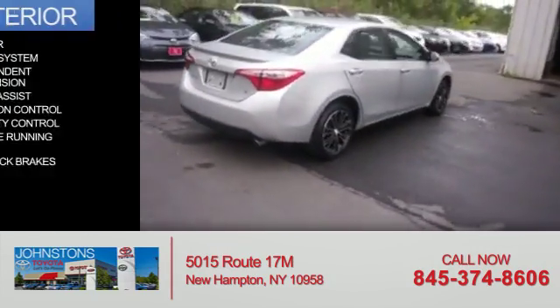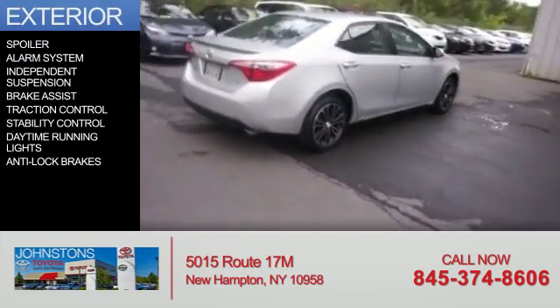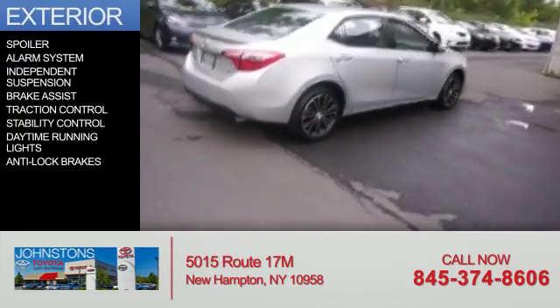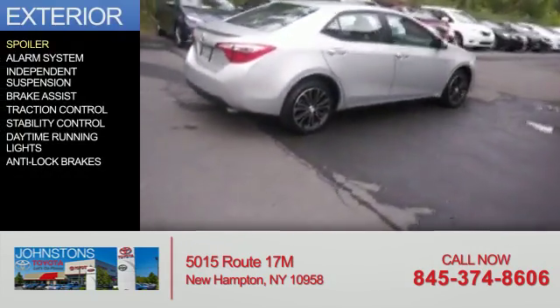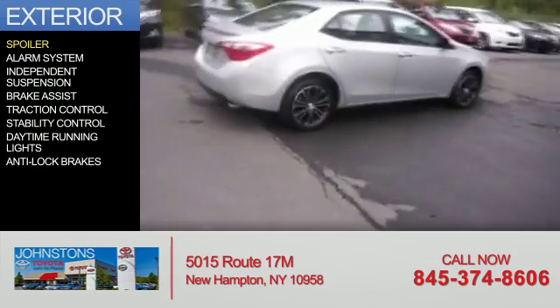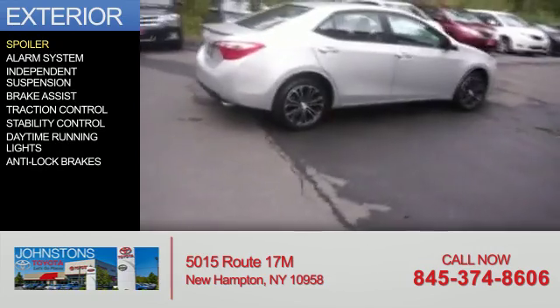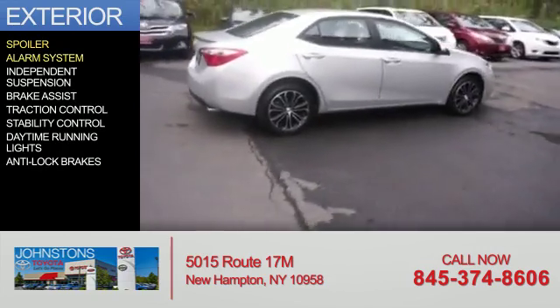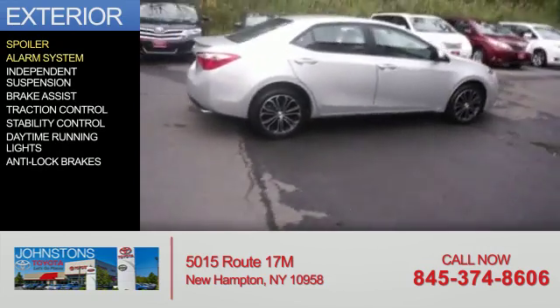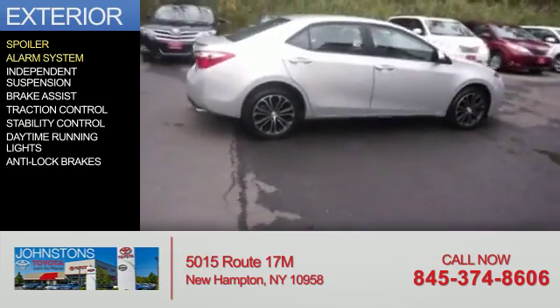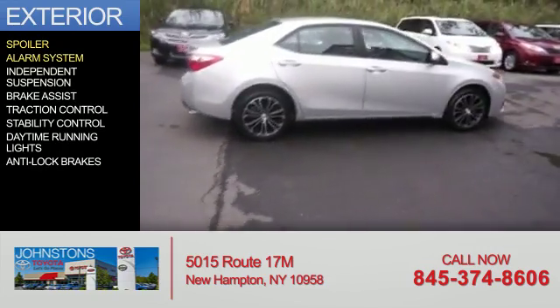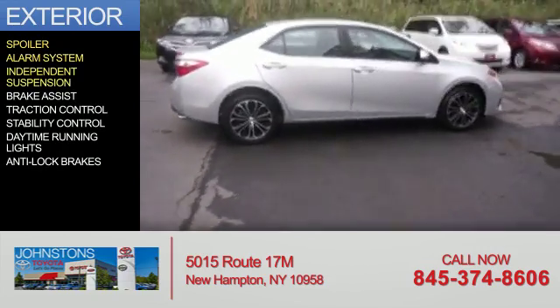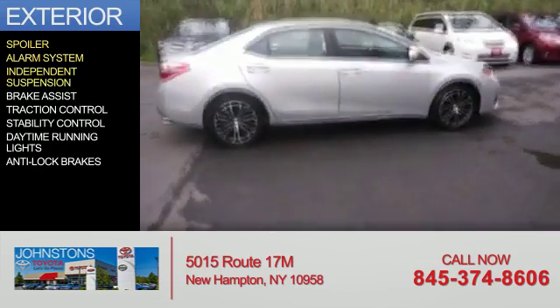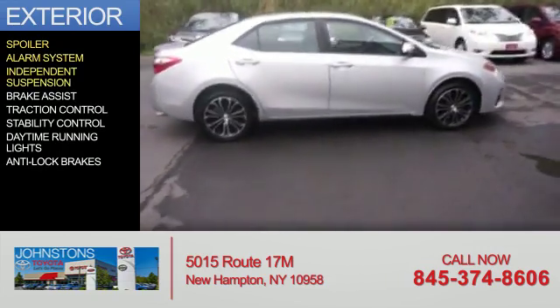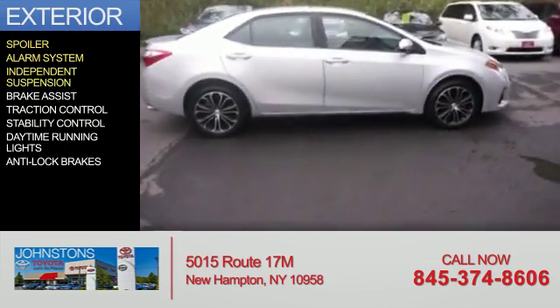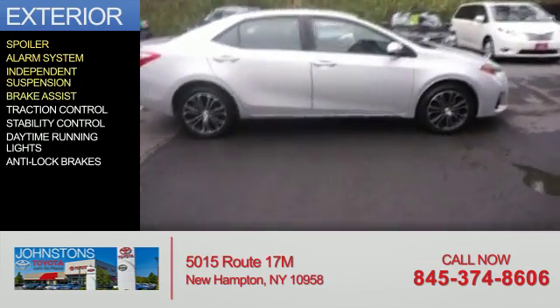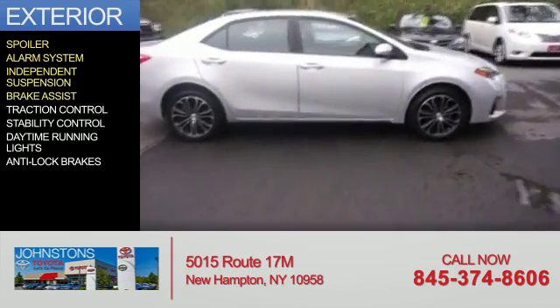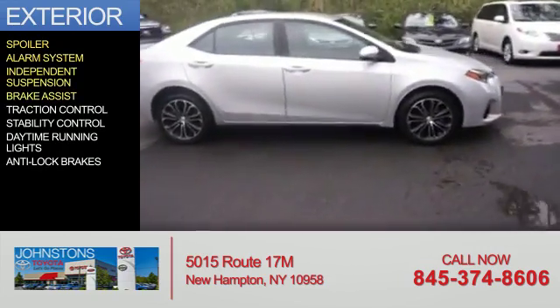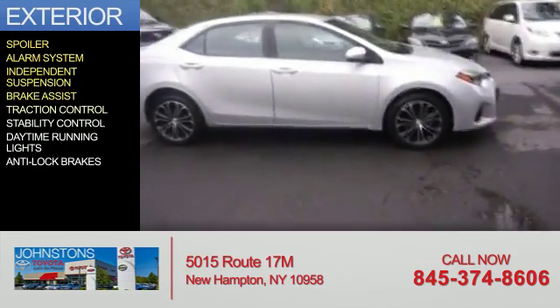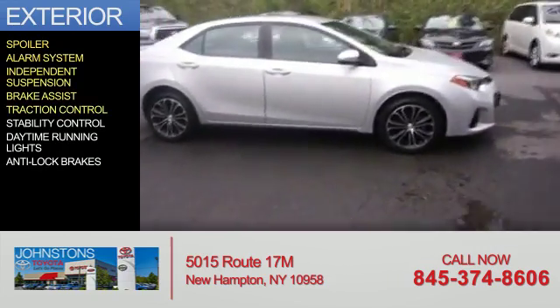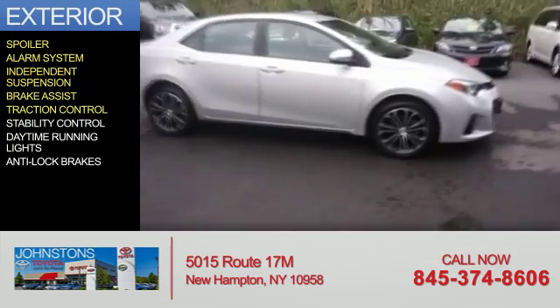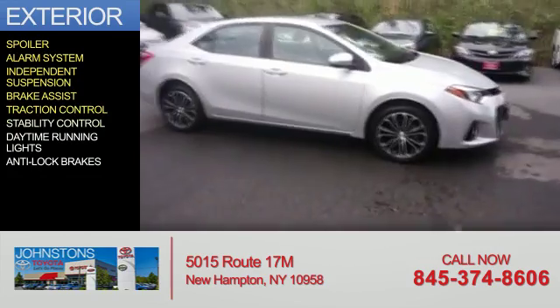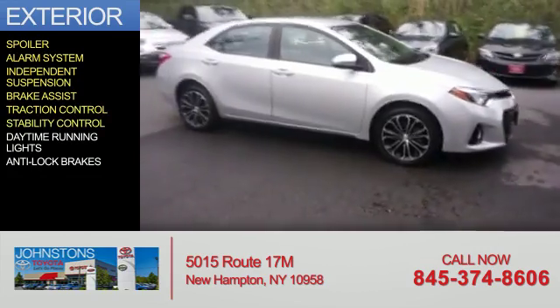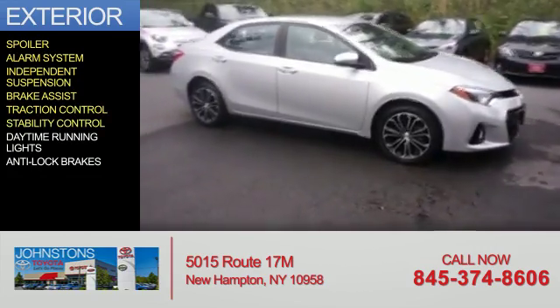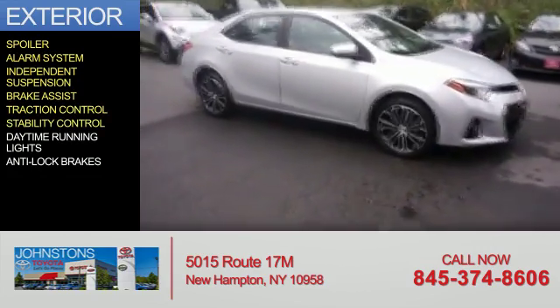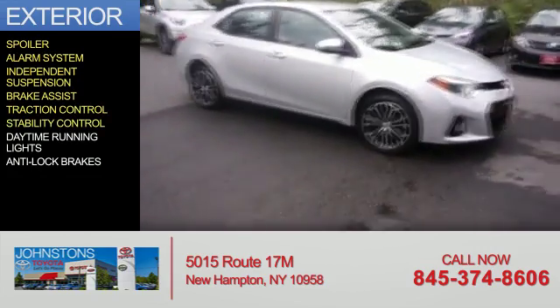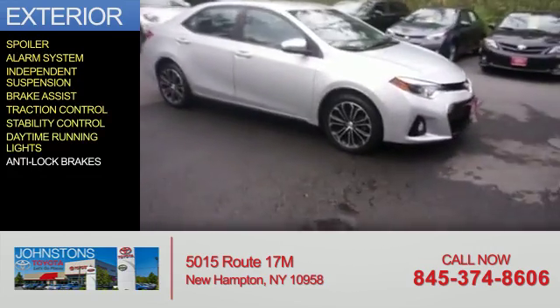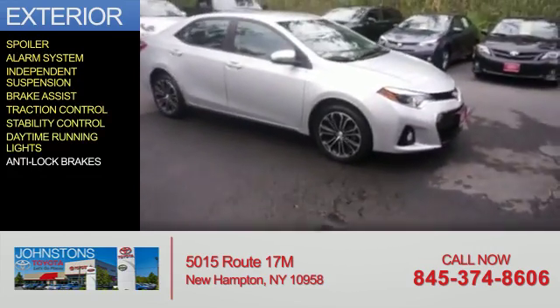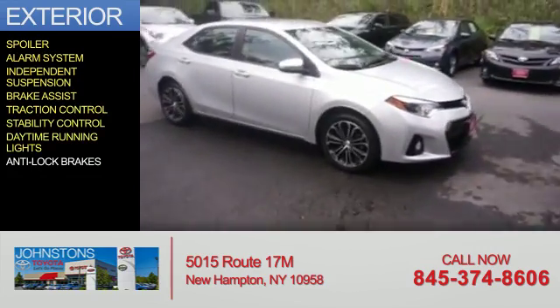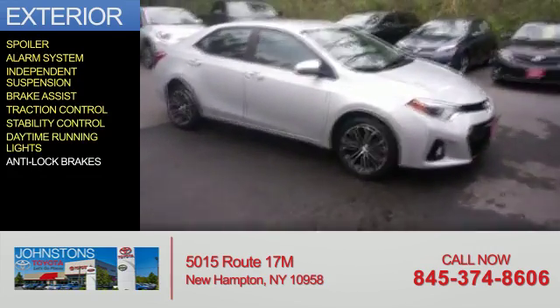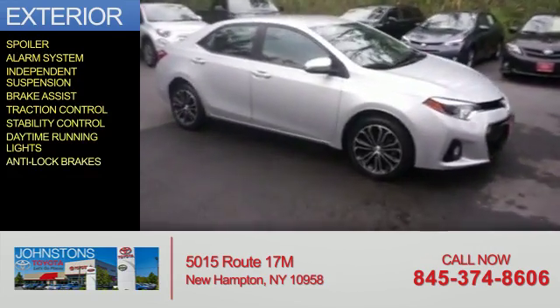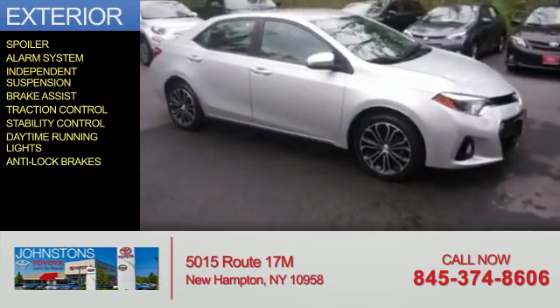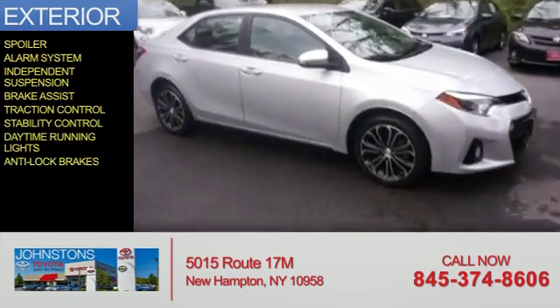The features include a spoiler, an alarm system, independent suspension, brake assist, traction control, stability control, daytime running lights, and anti-lock brakes.